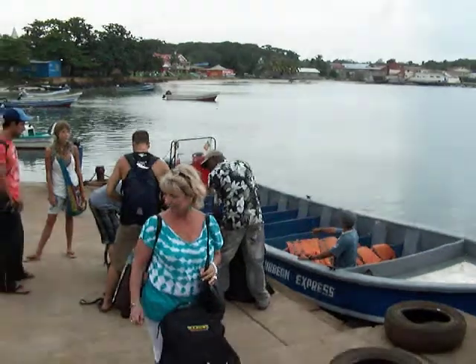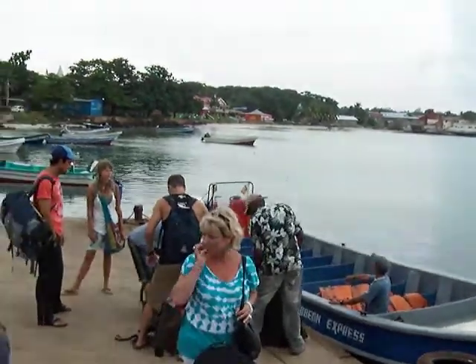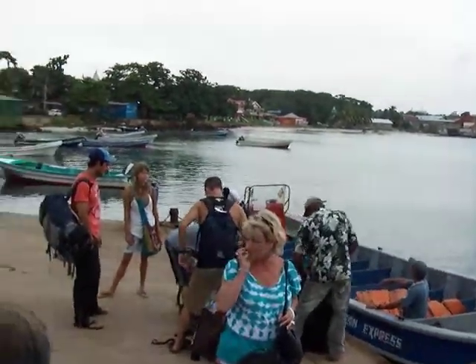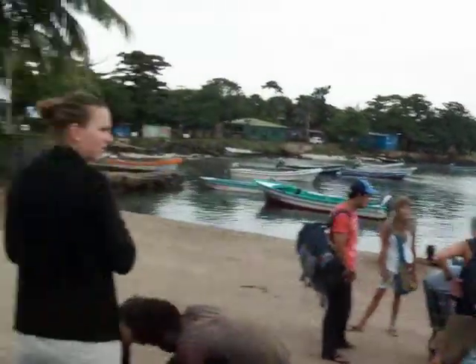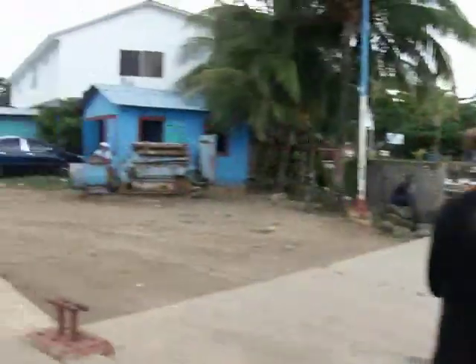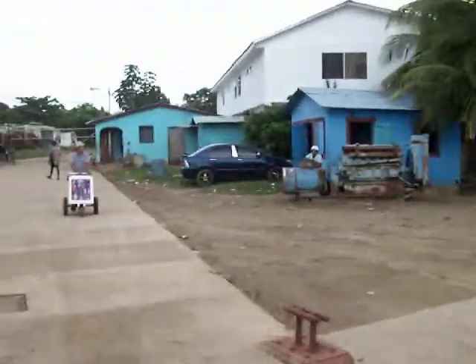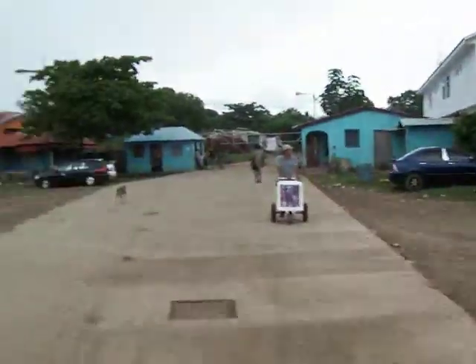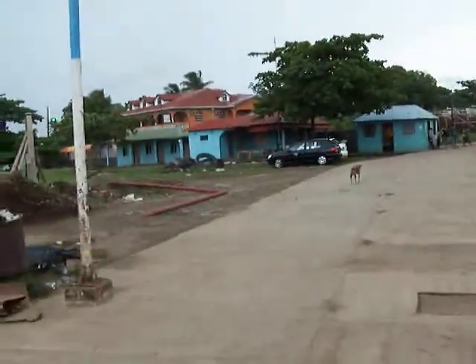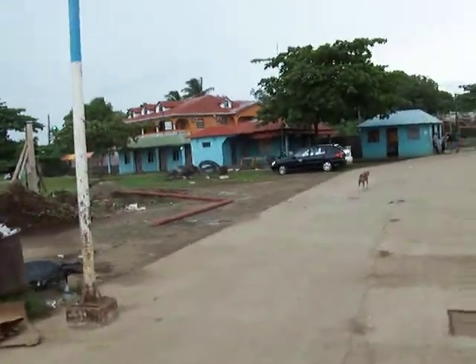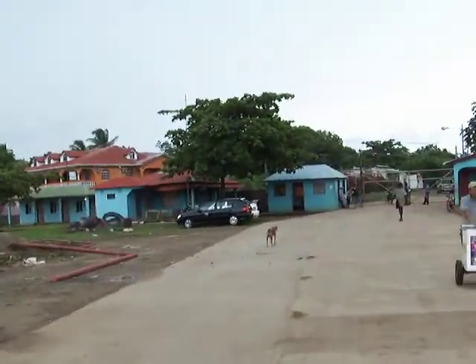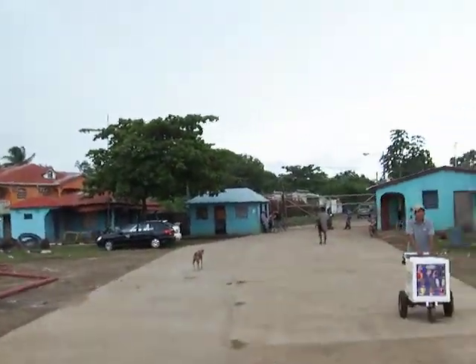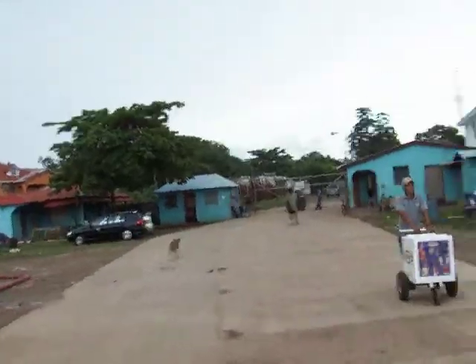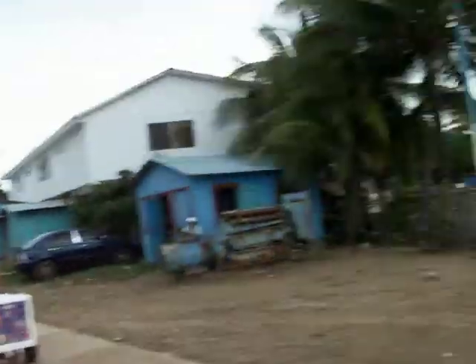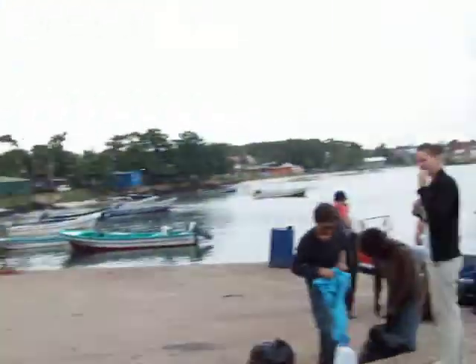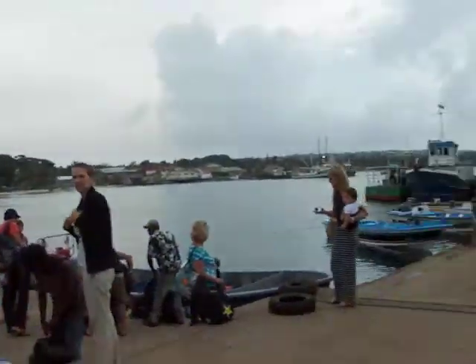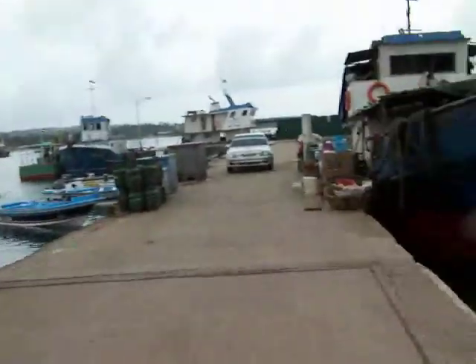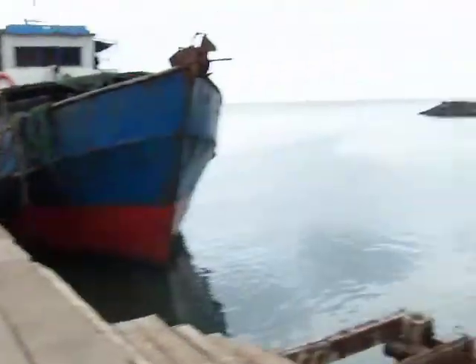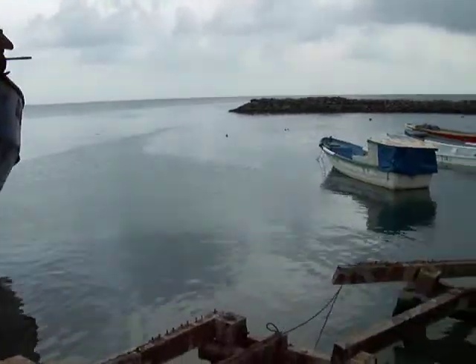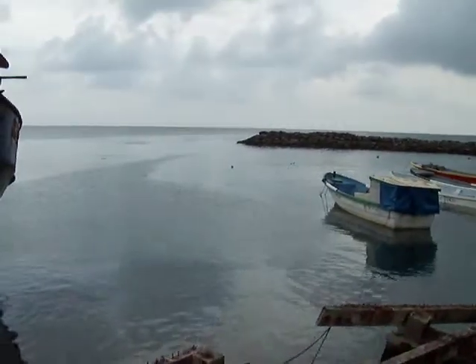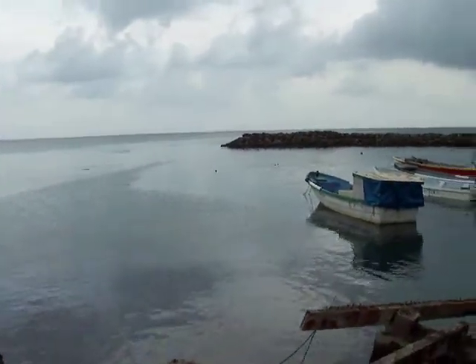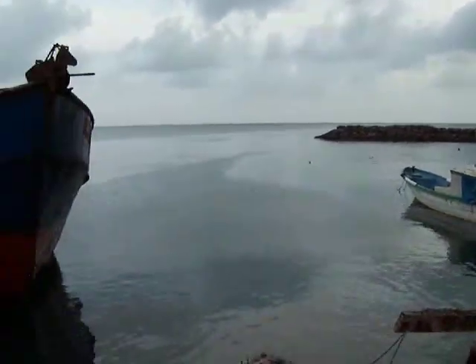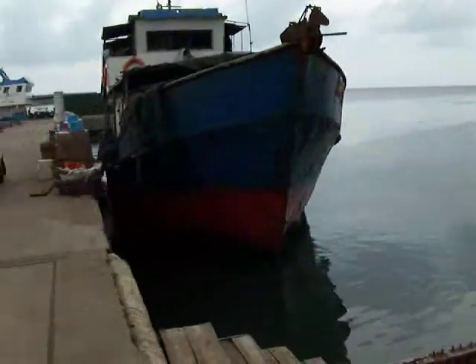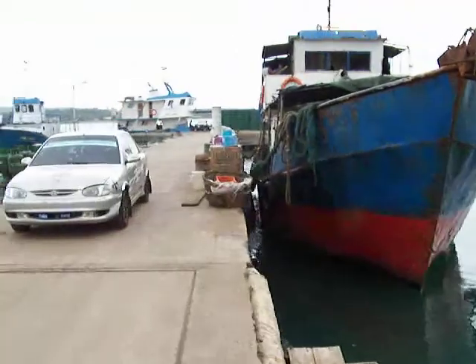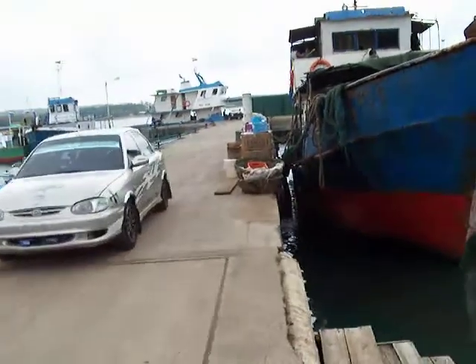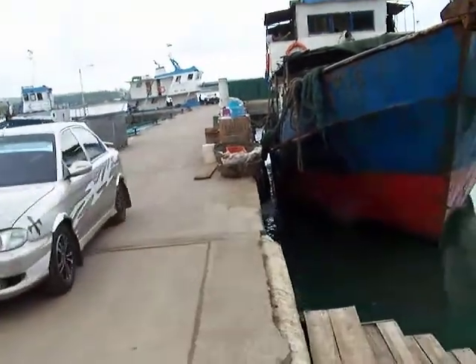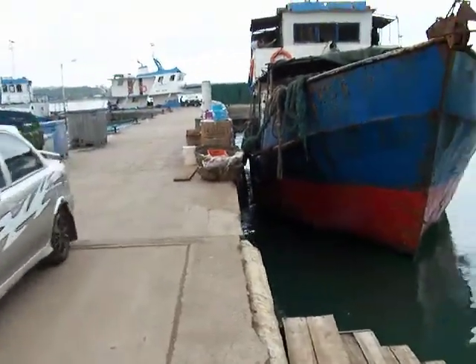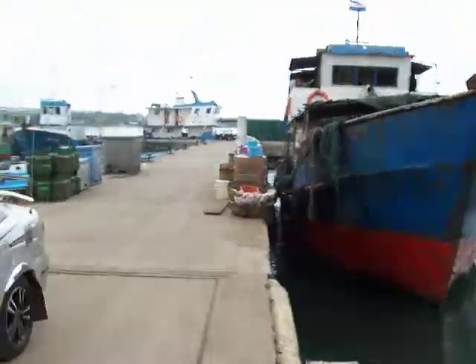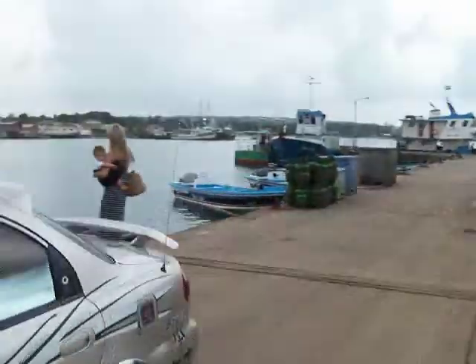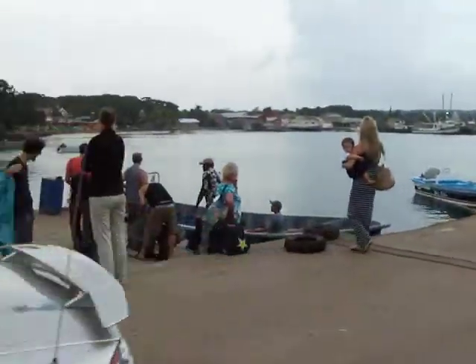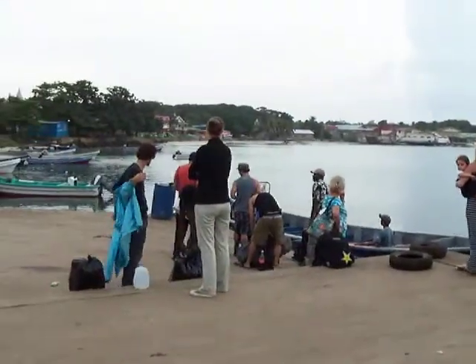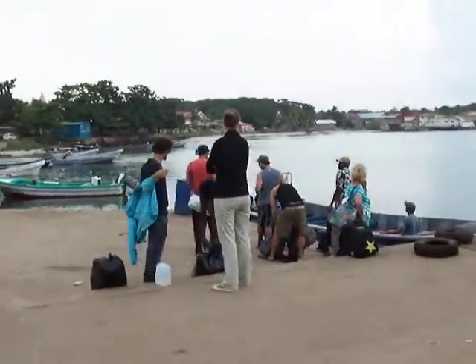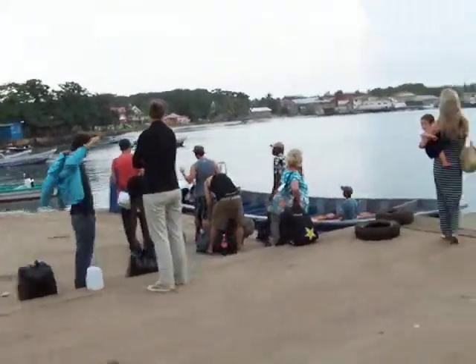We're here on Big Corn Island with NicaEco.com. We specialize in study abroad trips to León, Nicaragua, but one of the side trips you can buy is actually to Big Corn Island. You take a Costeña airline over, and then to get to Little Corn you actually have to take a panga.